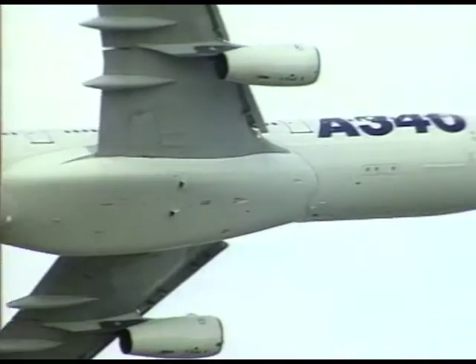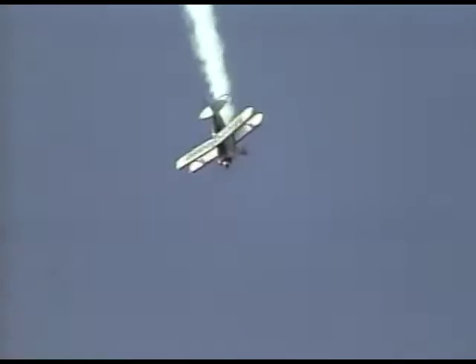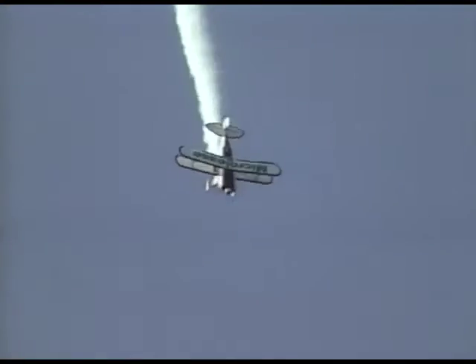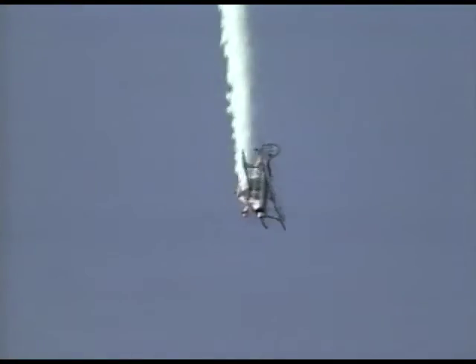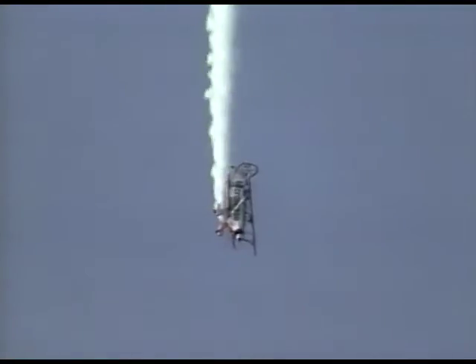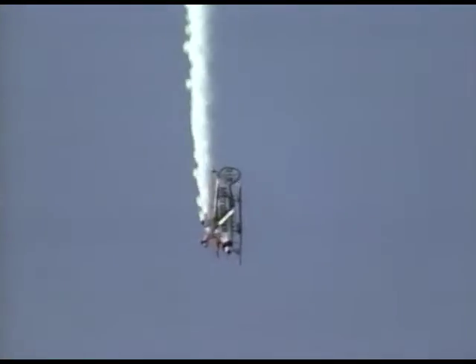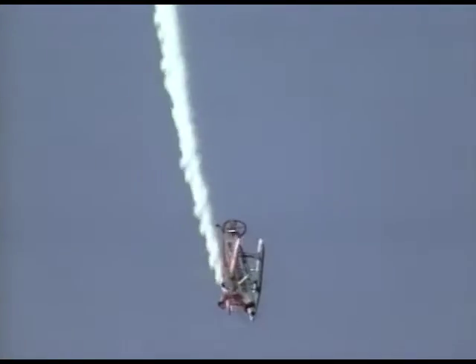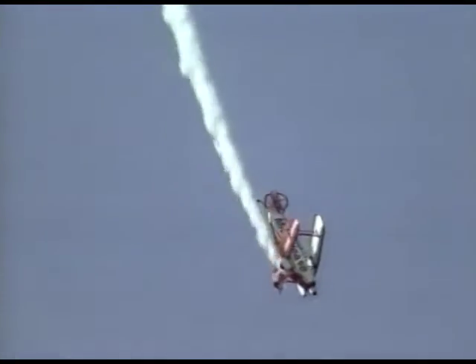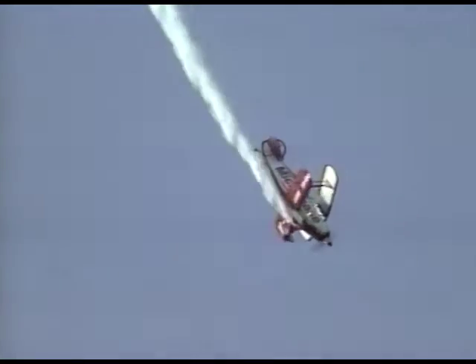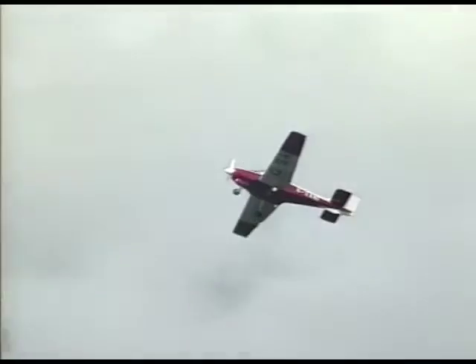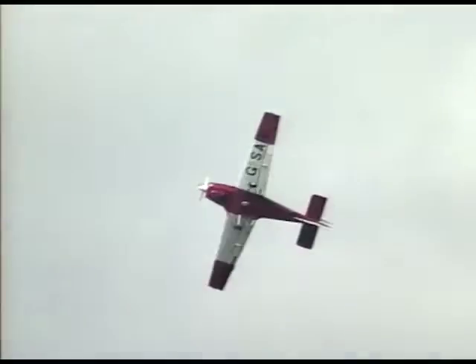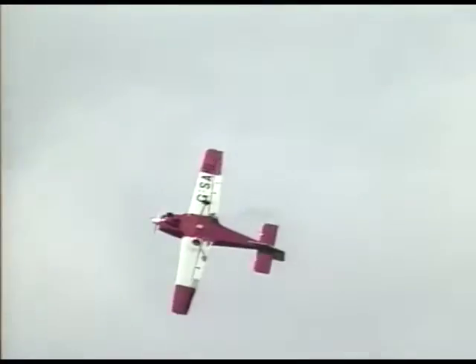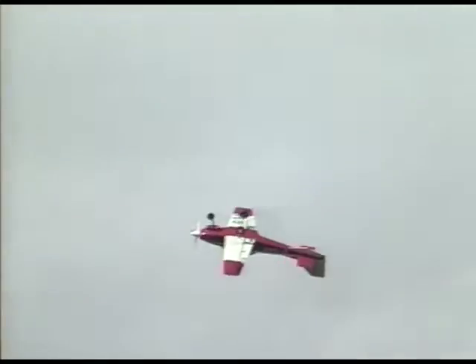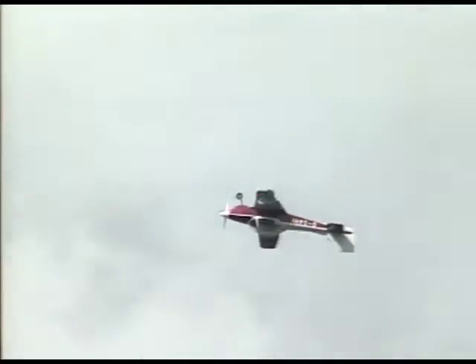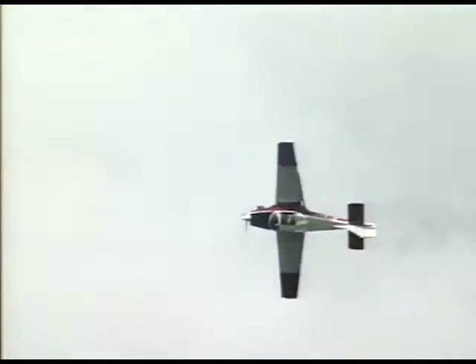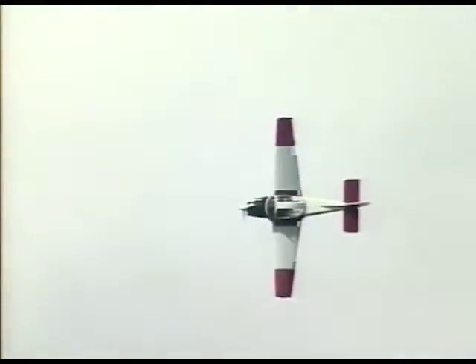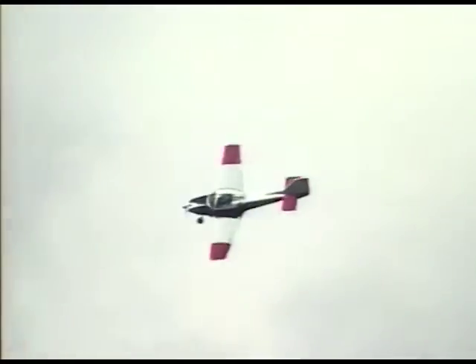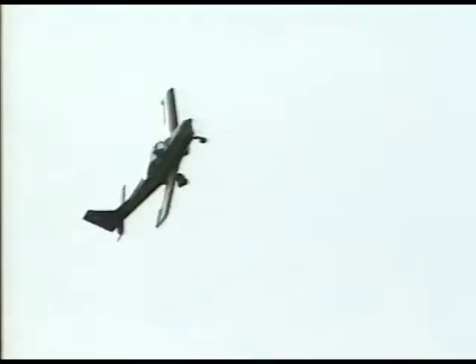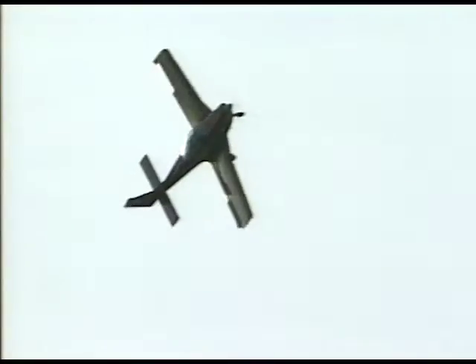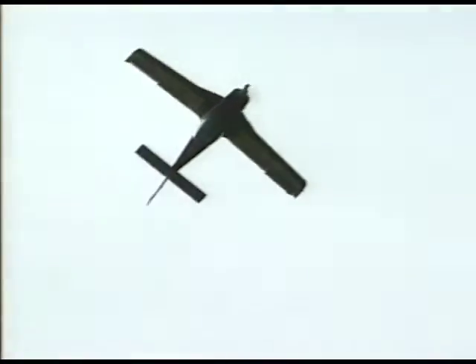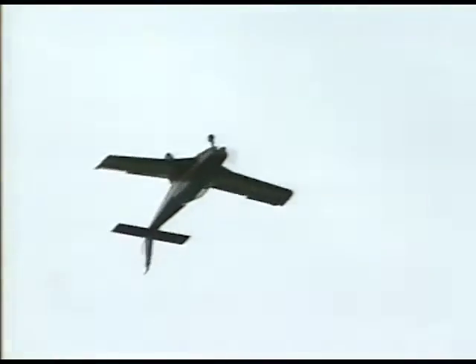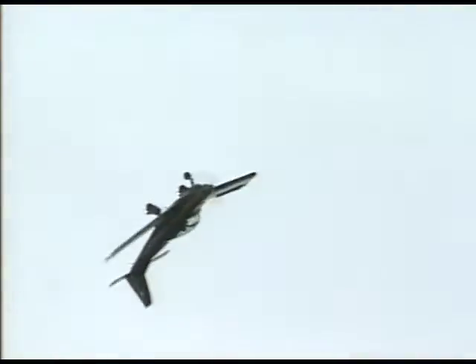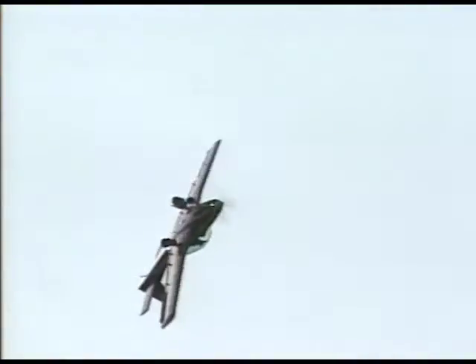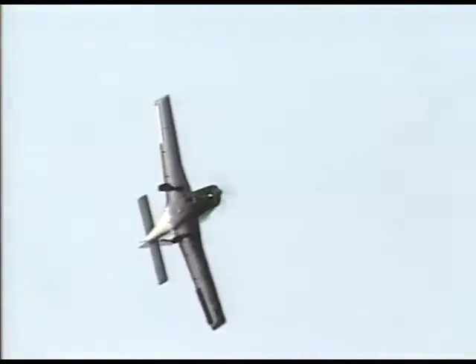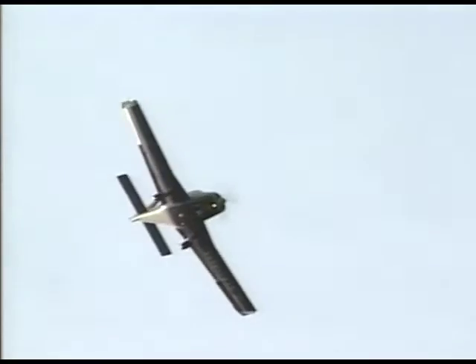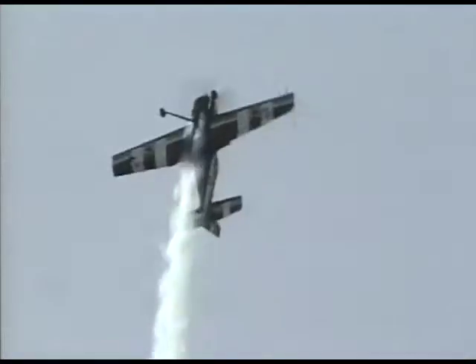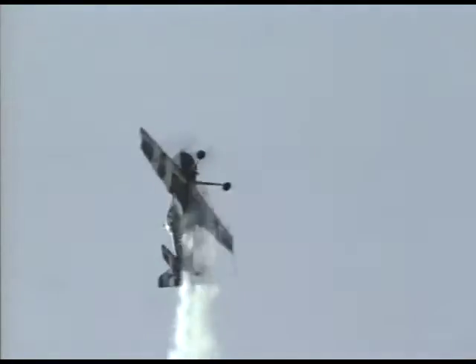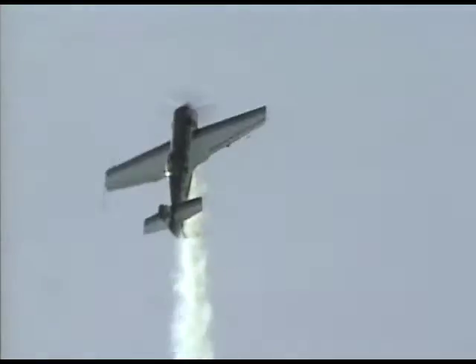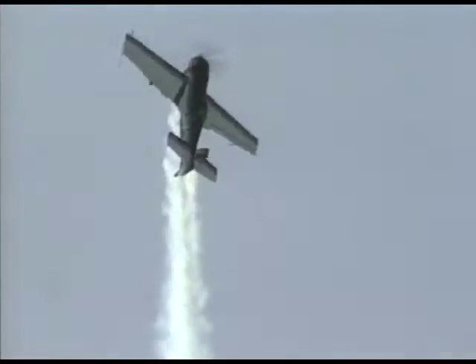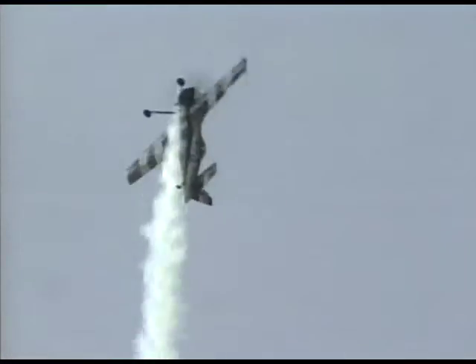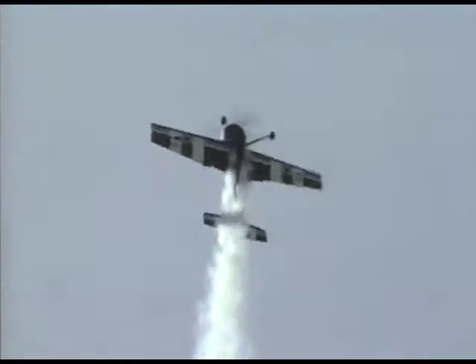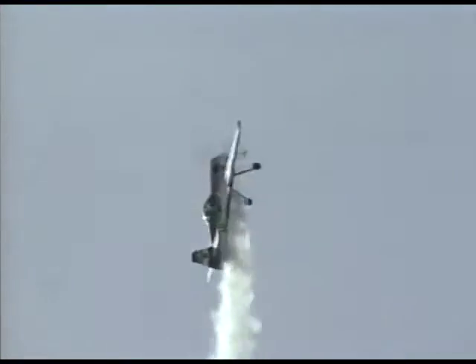The Pitts Special, aviation's equivalent of Formula One. Also stressed for aerobatics, the FLS Sprint 160. But it was the Sukhoi Su-29 which stole the show — to describe its performance as amazing would be an understatement.